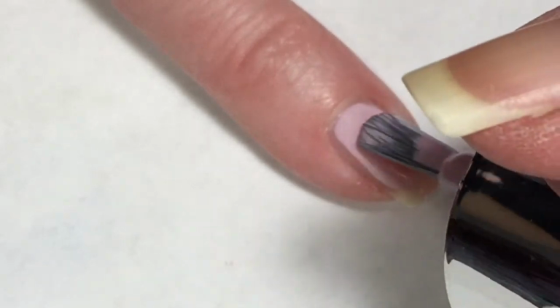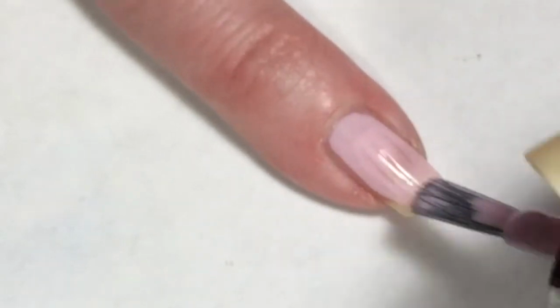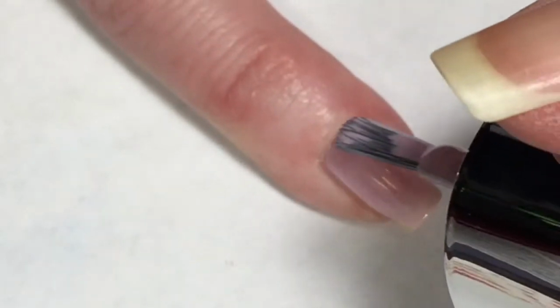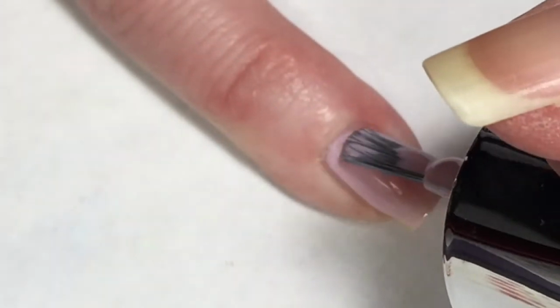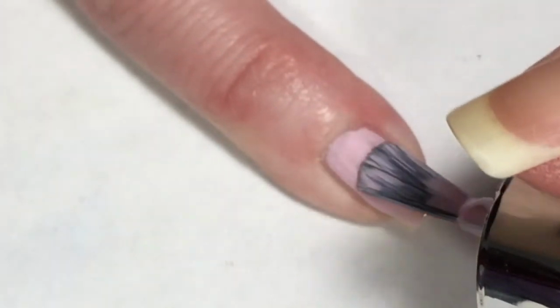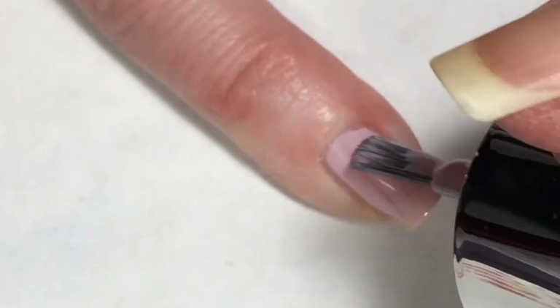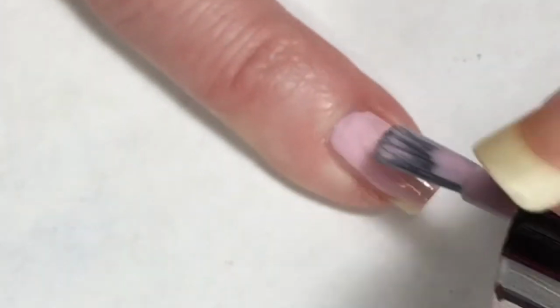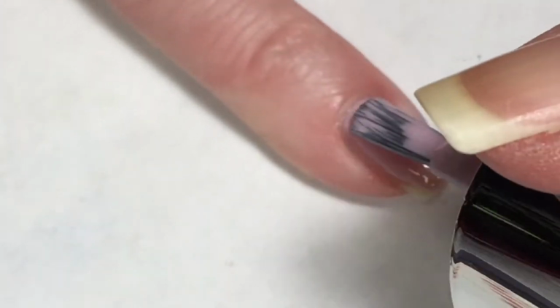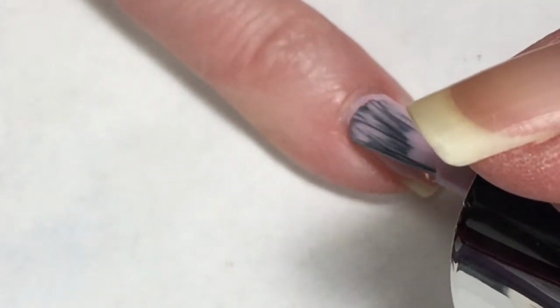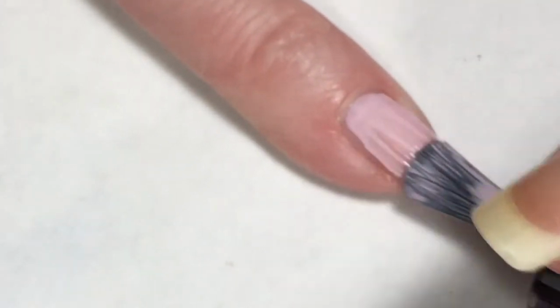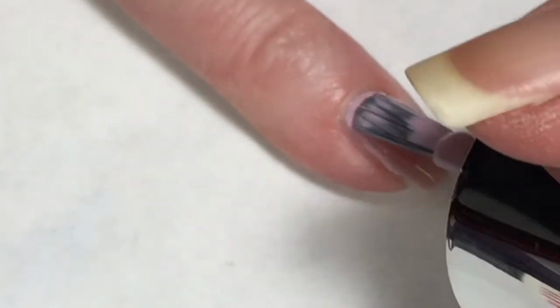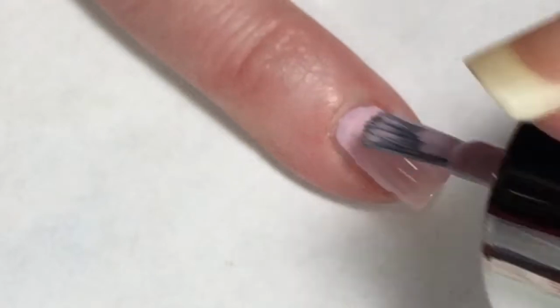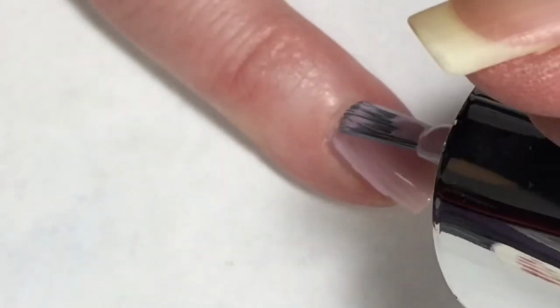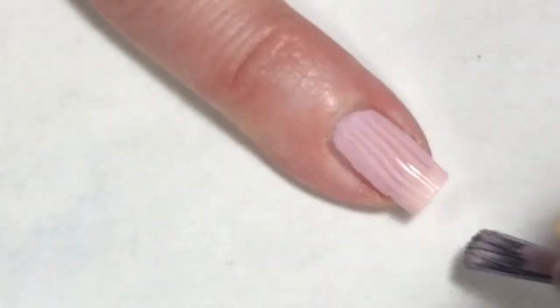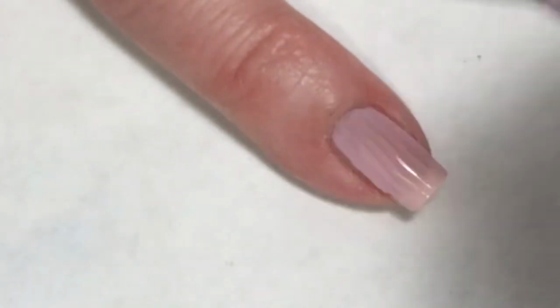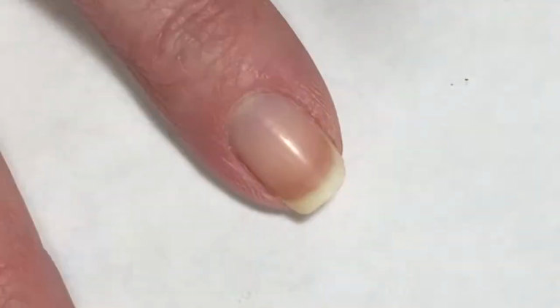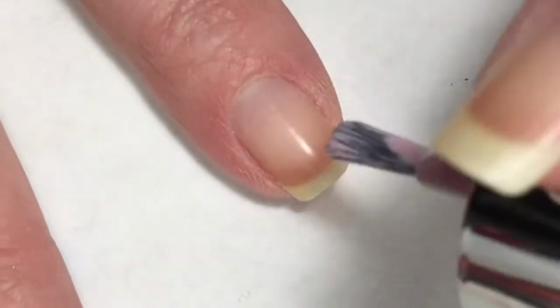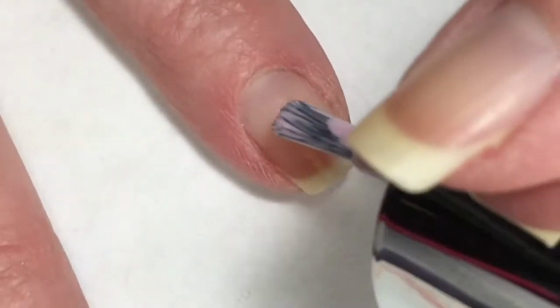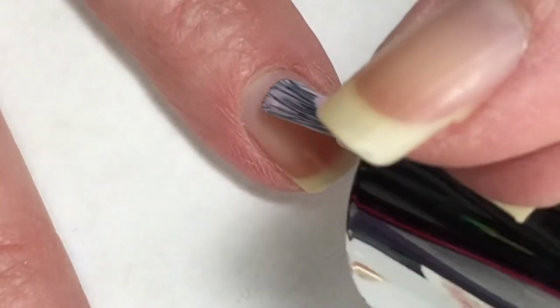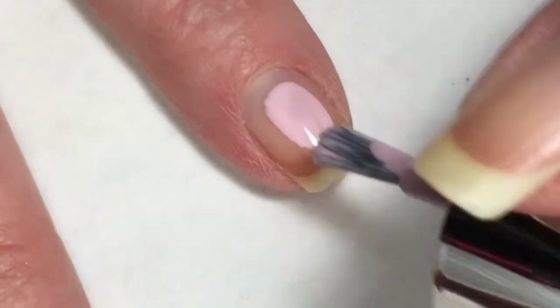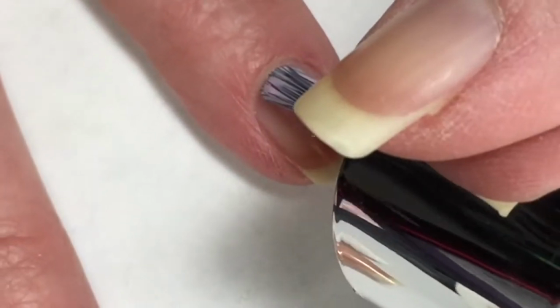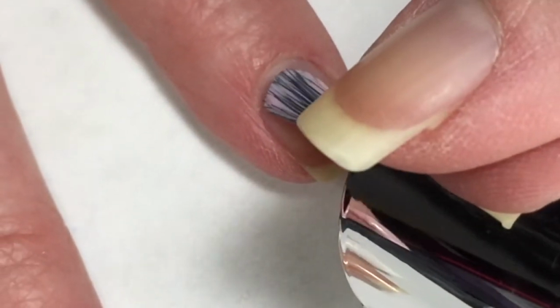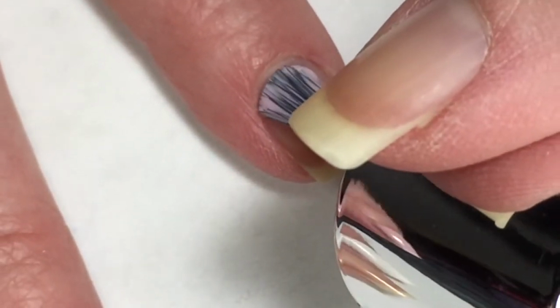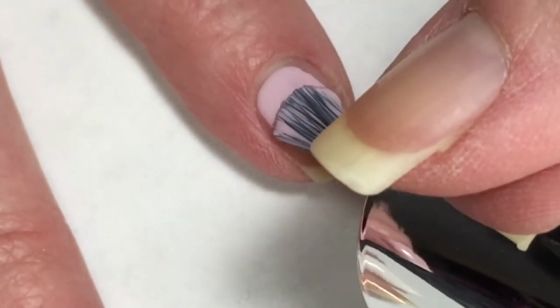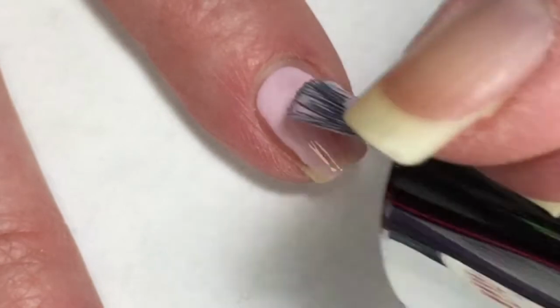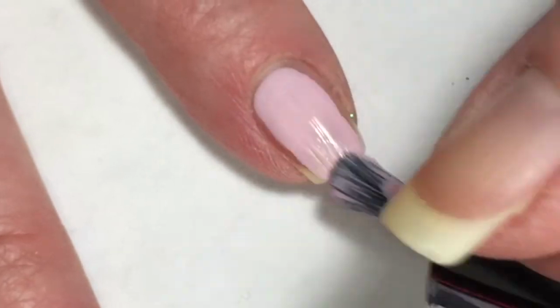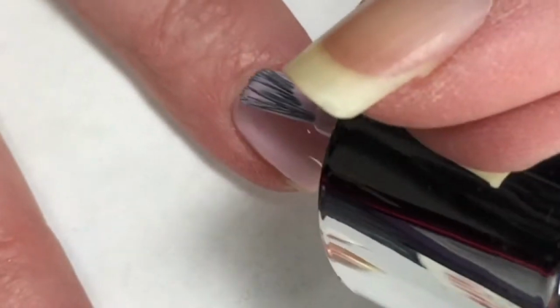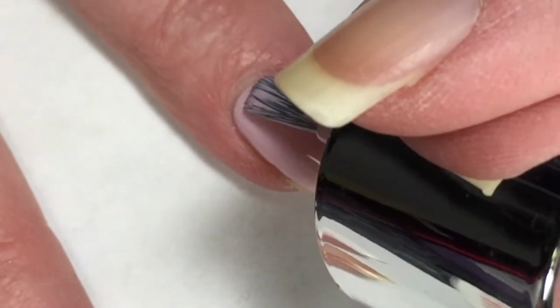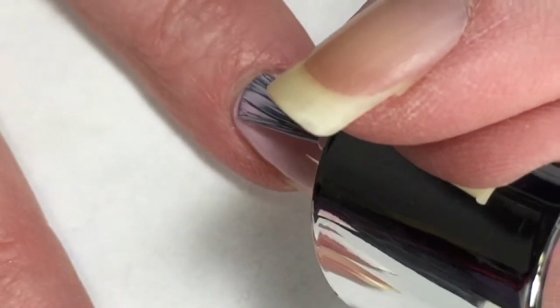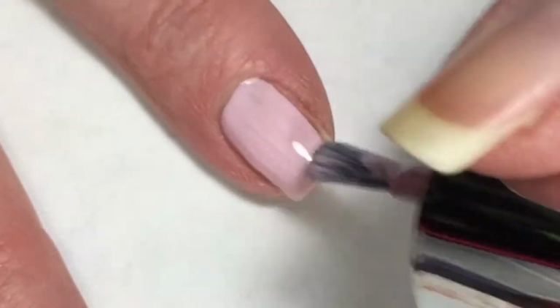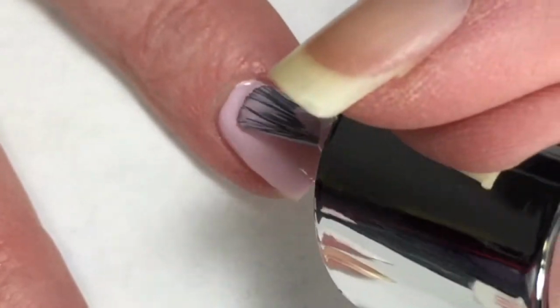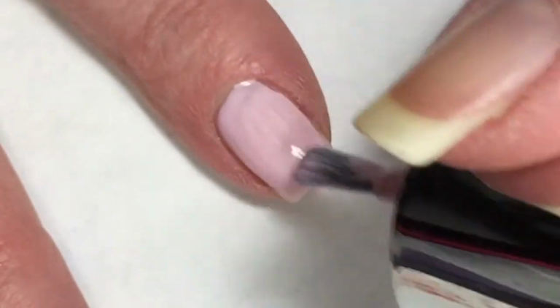The first coat of this is kind of the typical pink chalky formula — it is streaky. You can see my brush strokes in here and it does not self level very well.